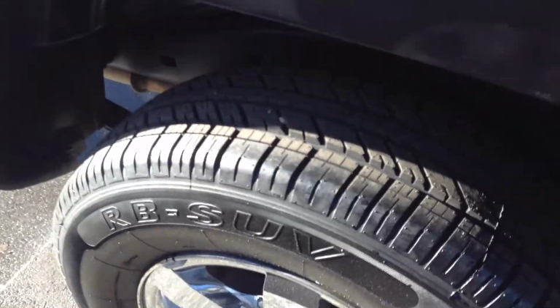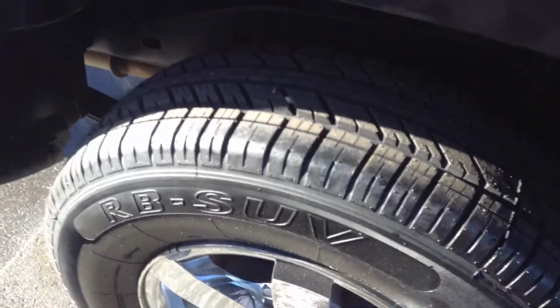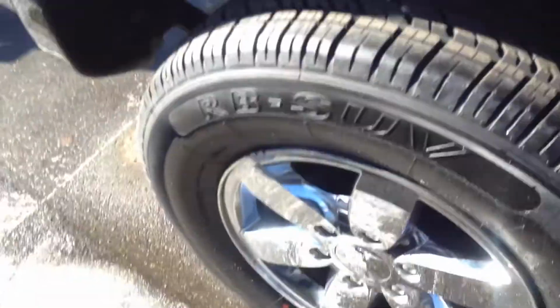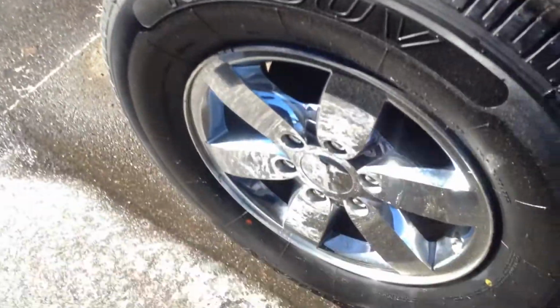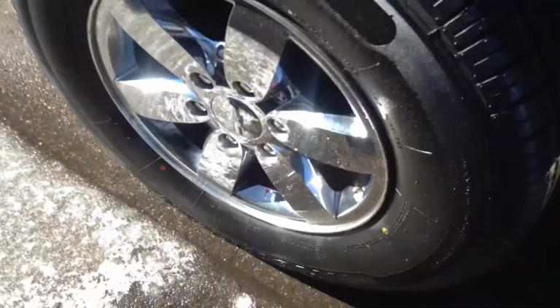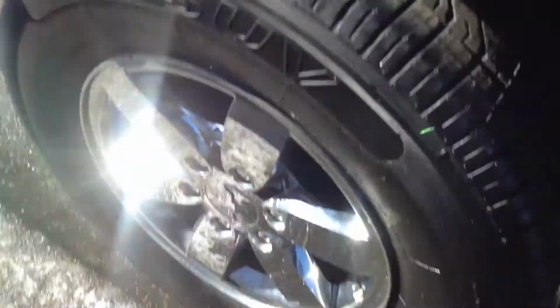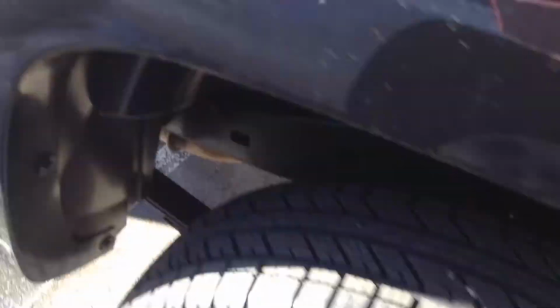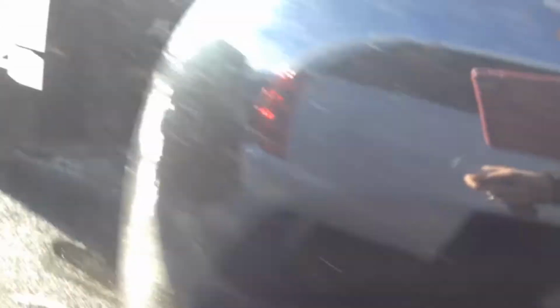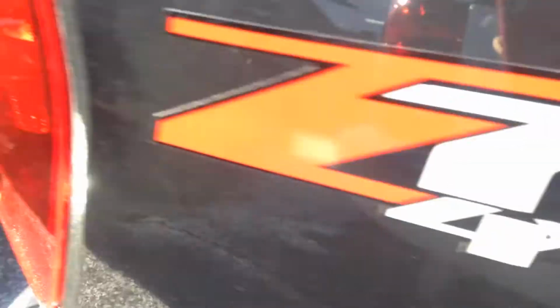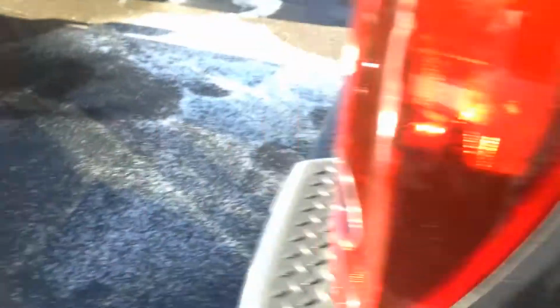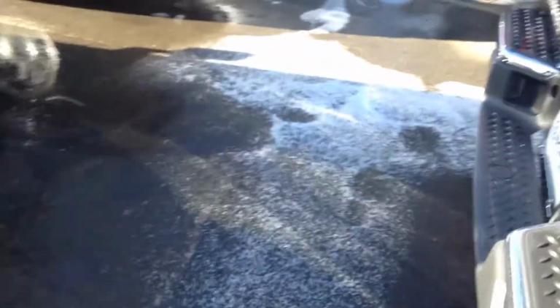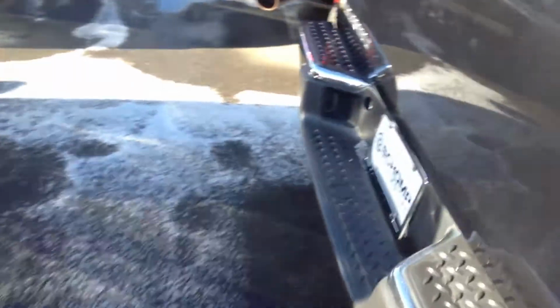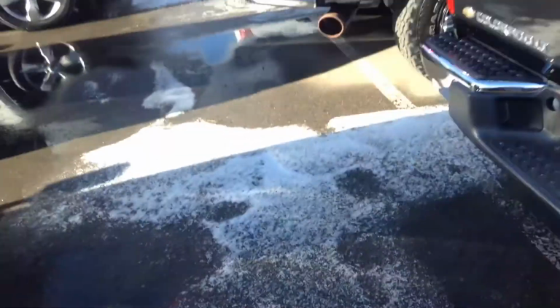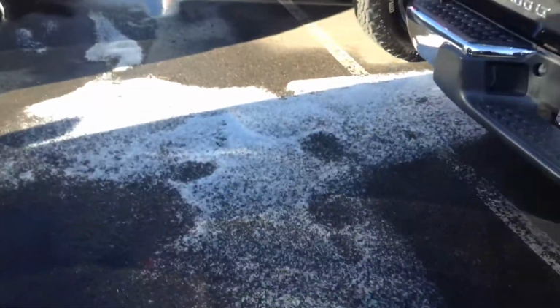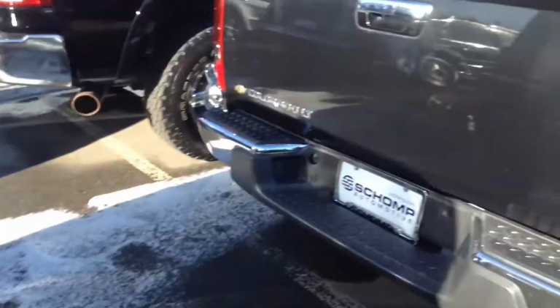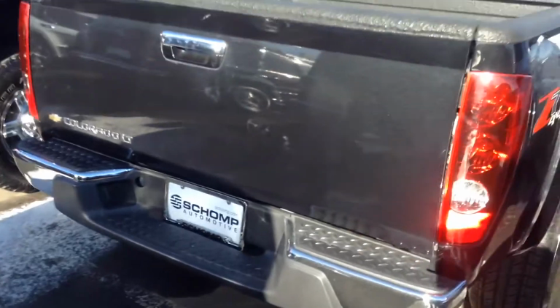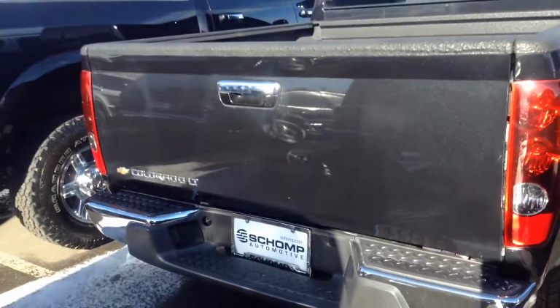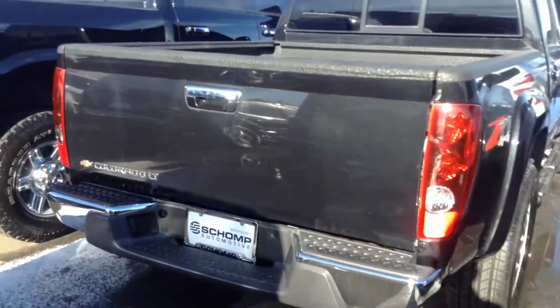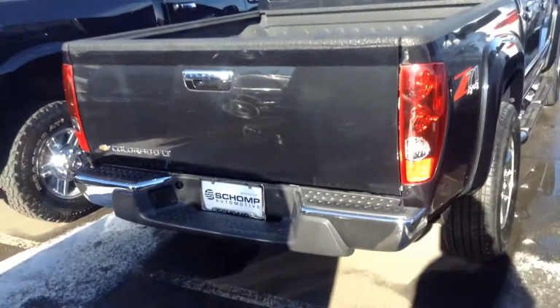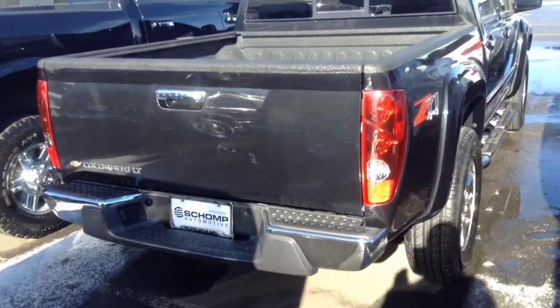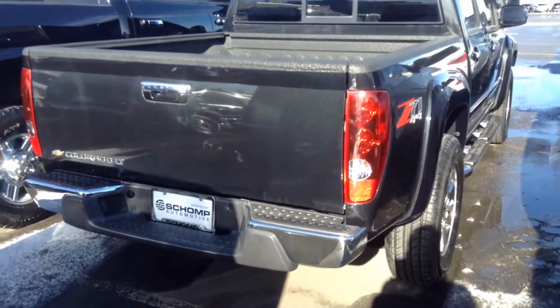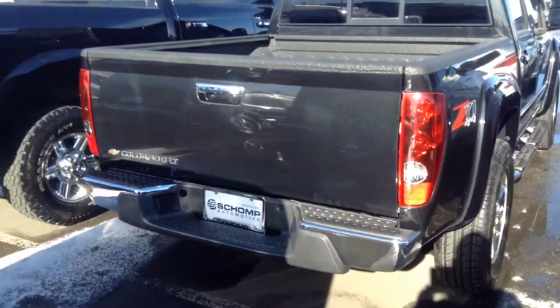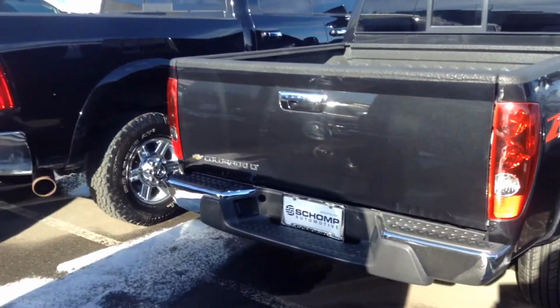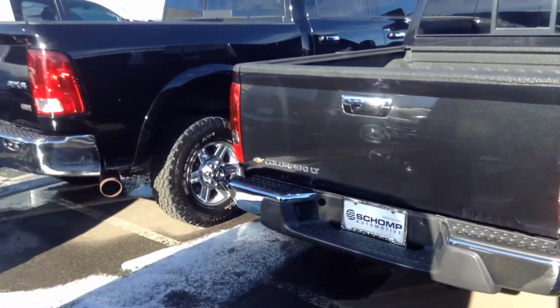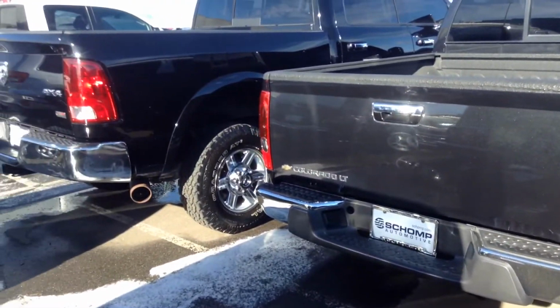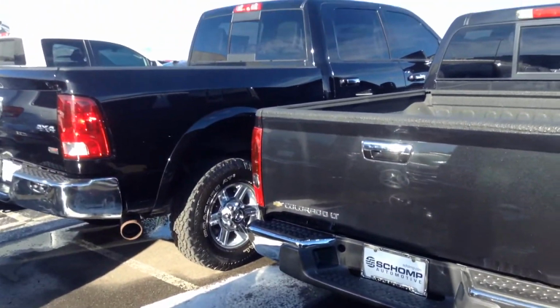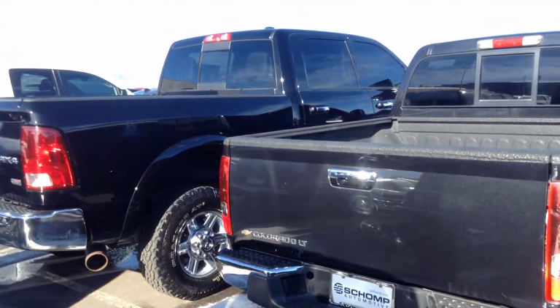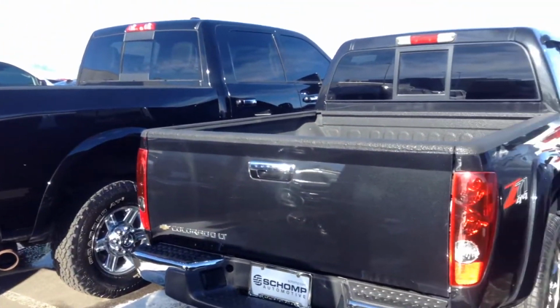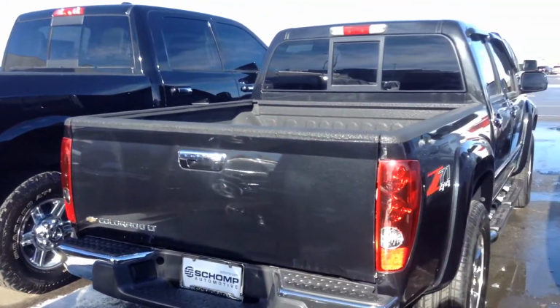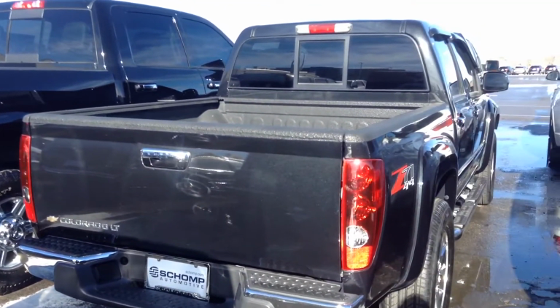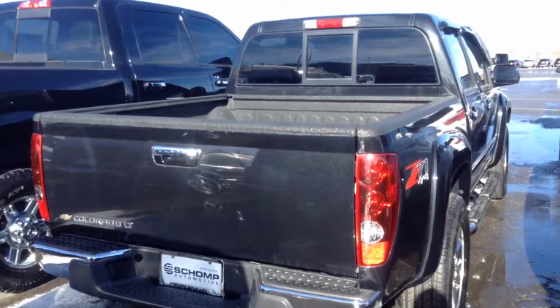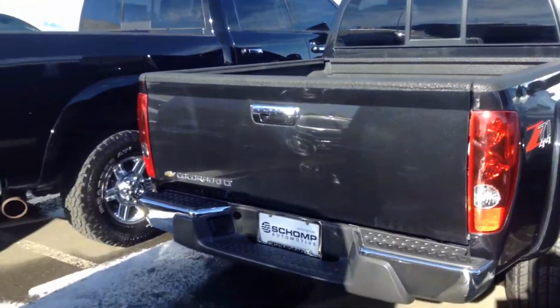The tires are brand new. The bed is in great shape — no dings or dents.